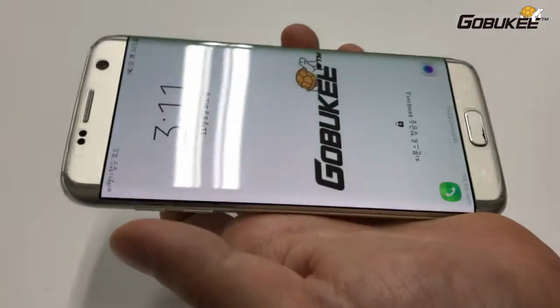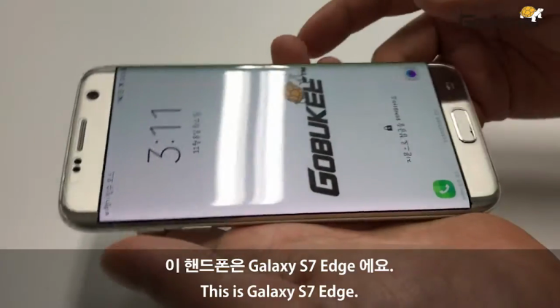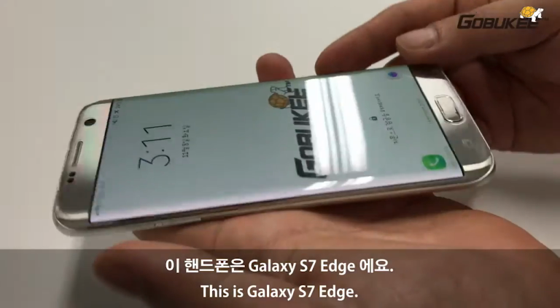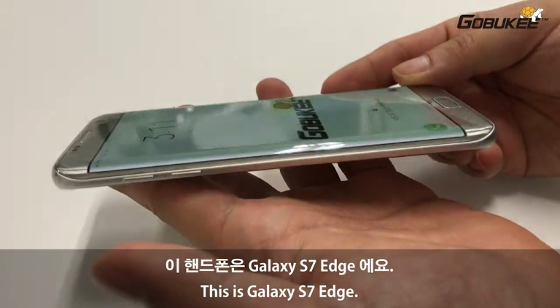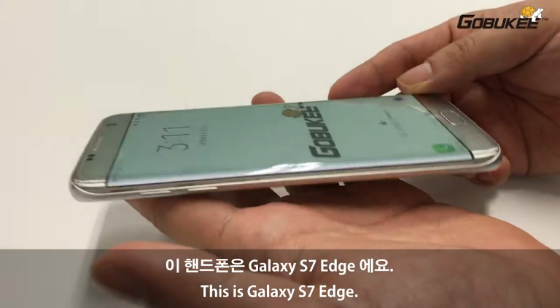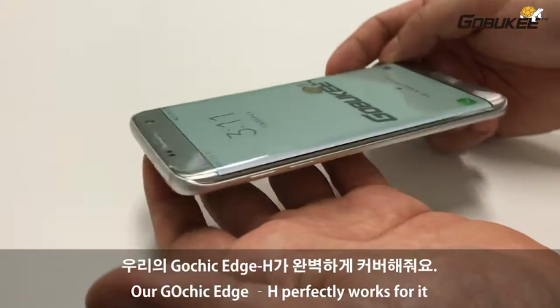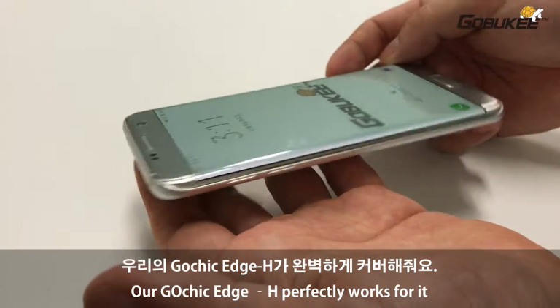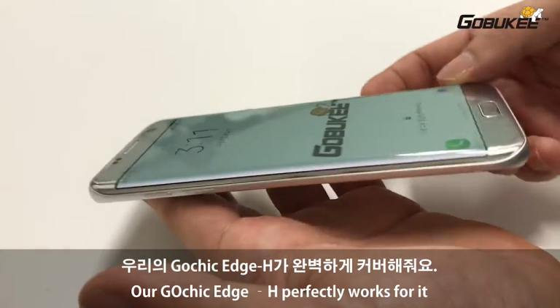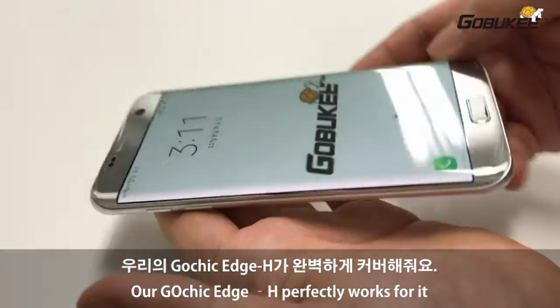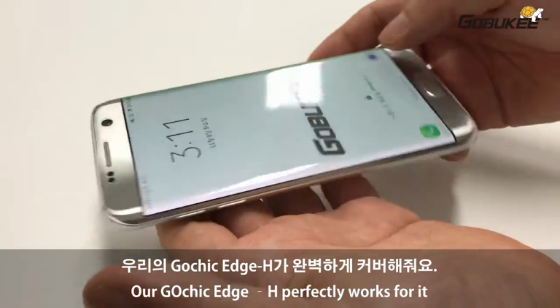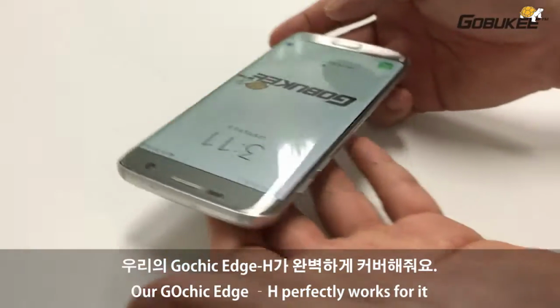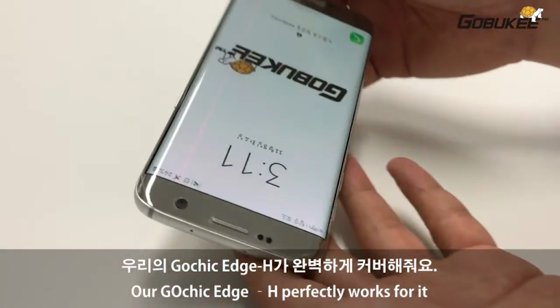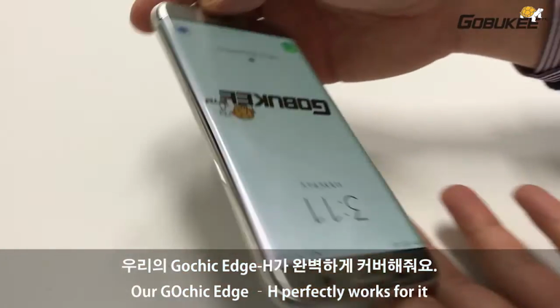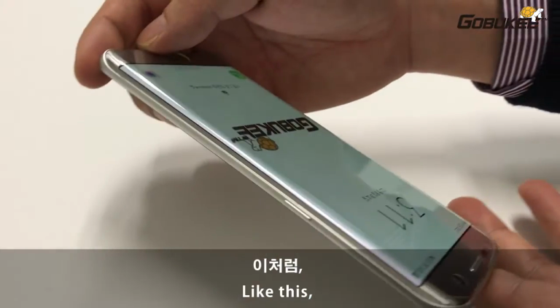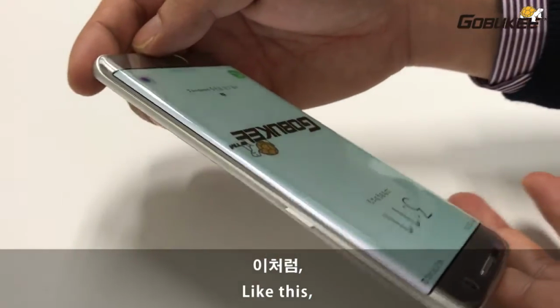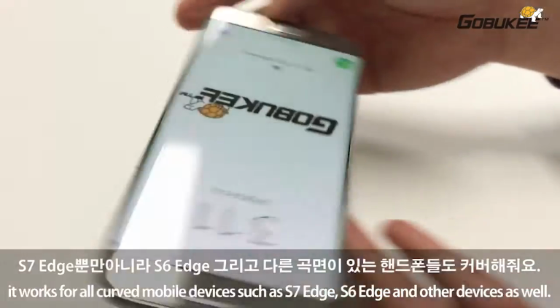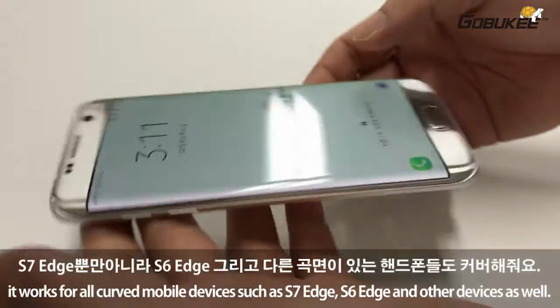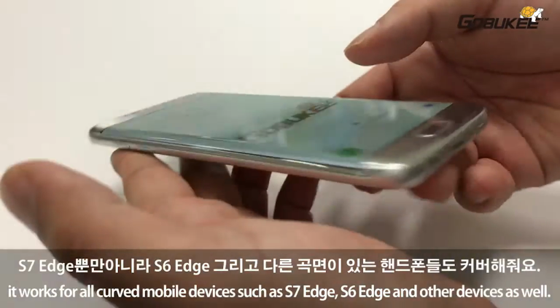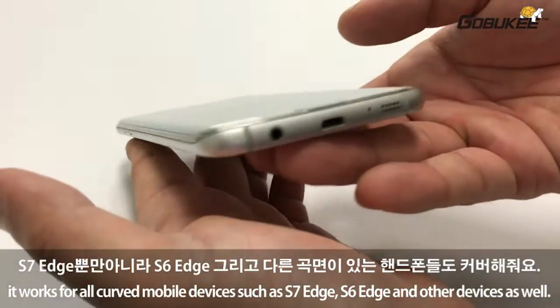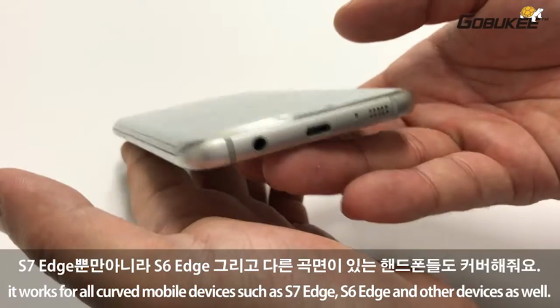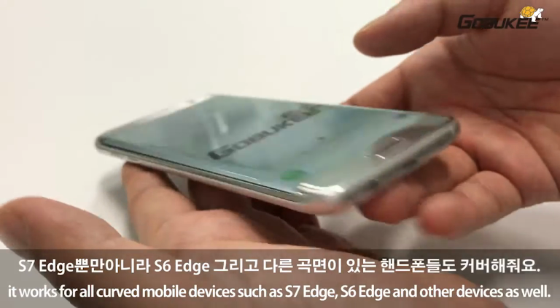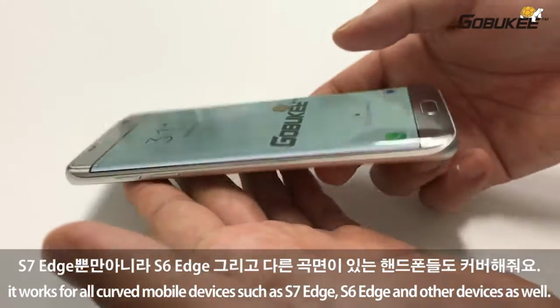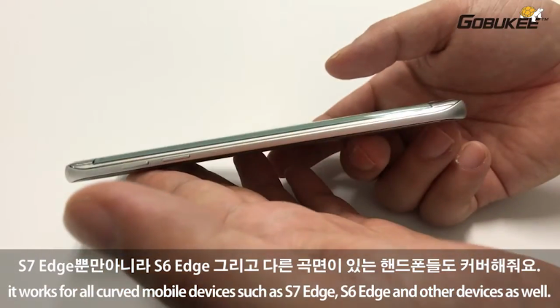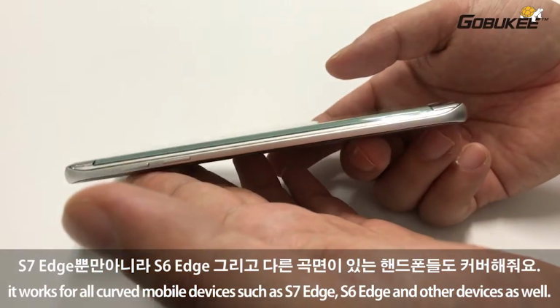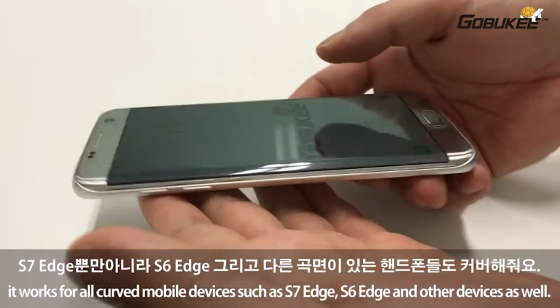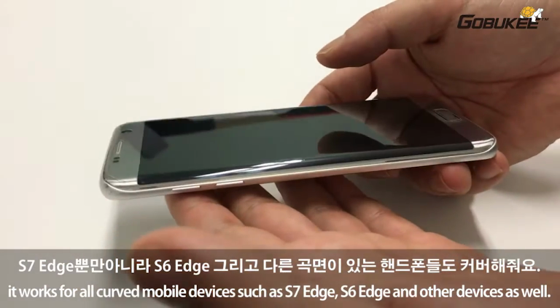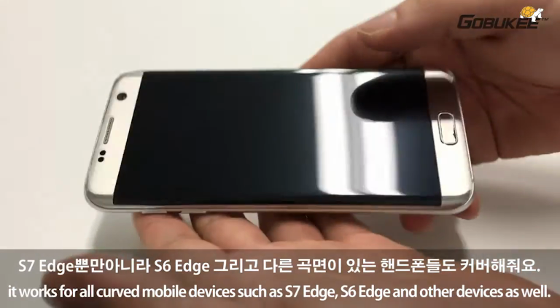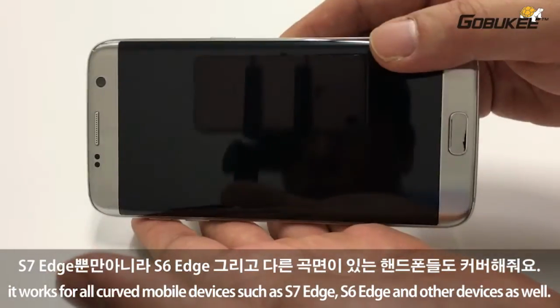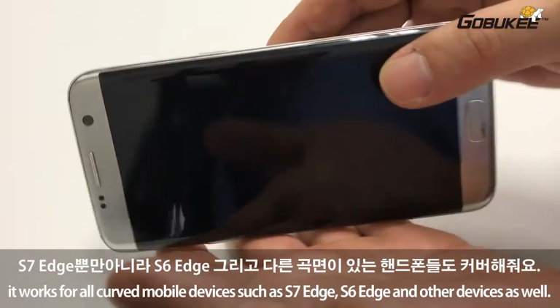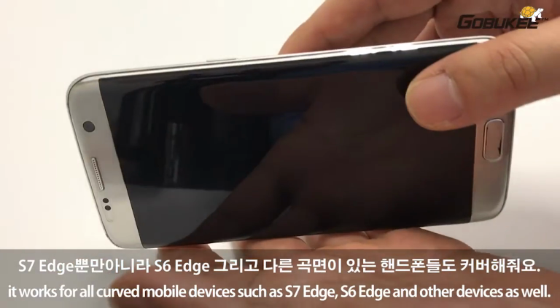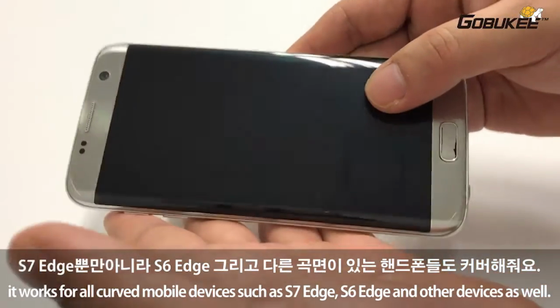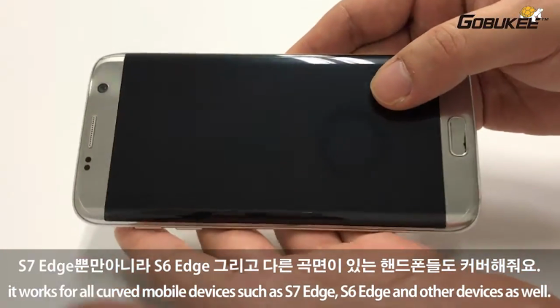This is GAUCHIC S7 Edge. Our GAUCHIC EDGE H perfectly works for it. Like this, it works for all curved mobile devices such as S7 Edge, S6 Edge, and other devices as well.